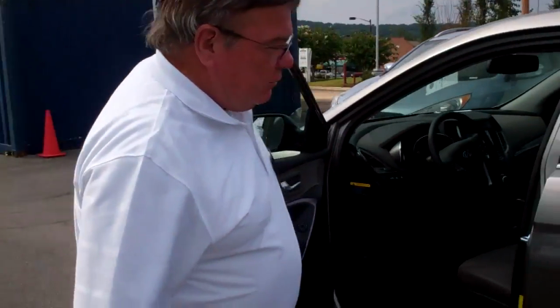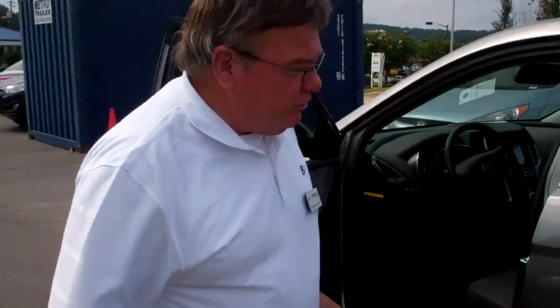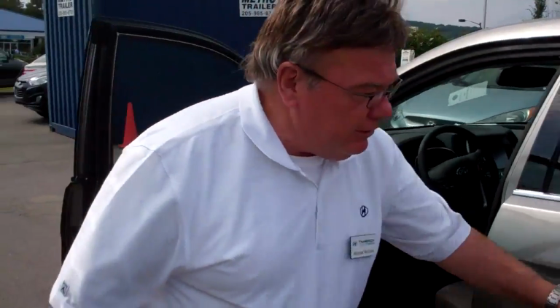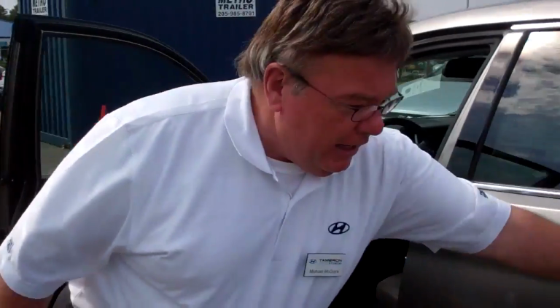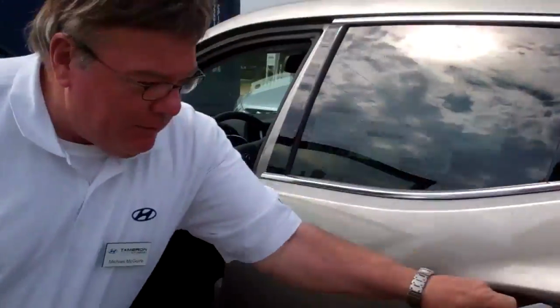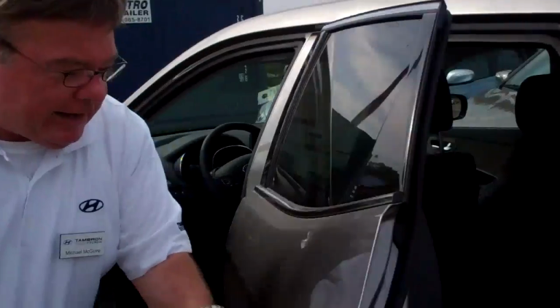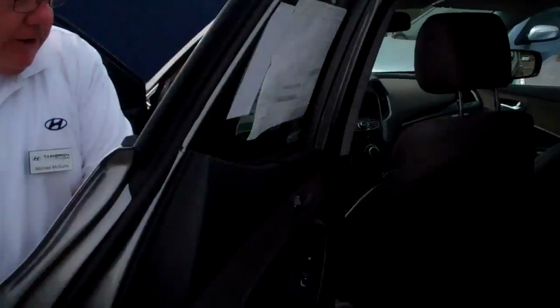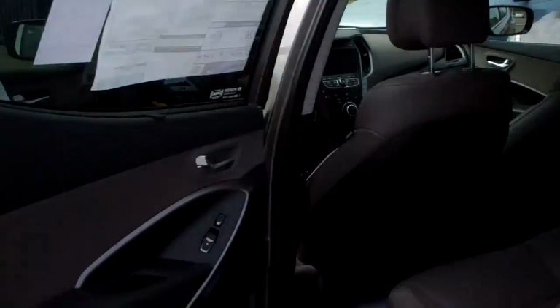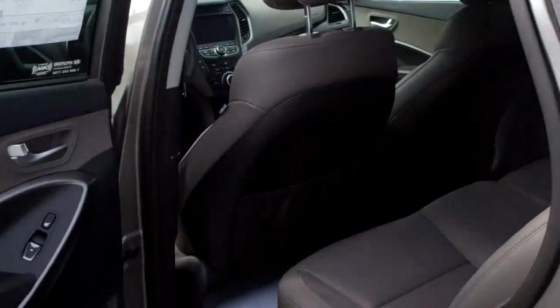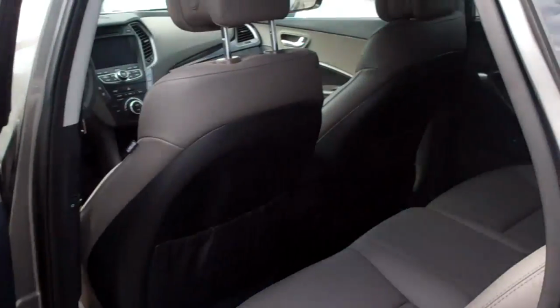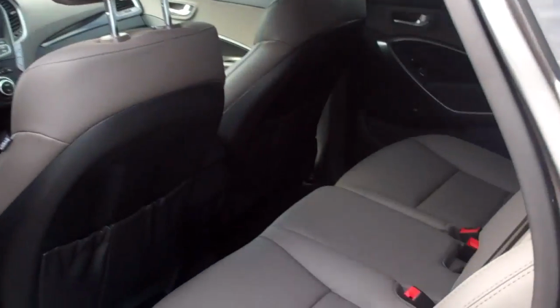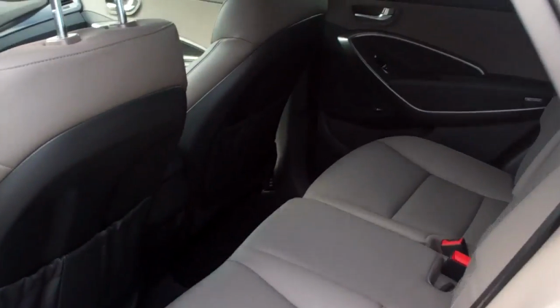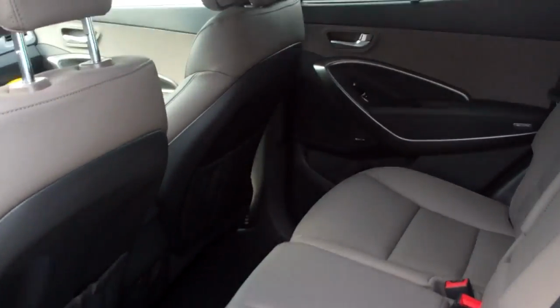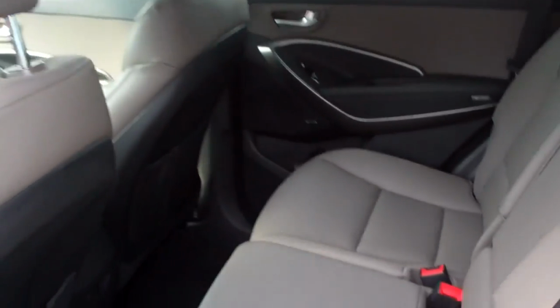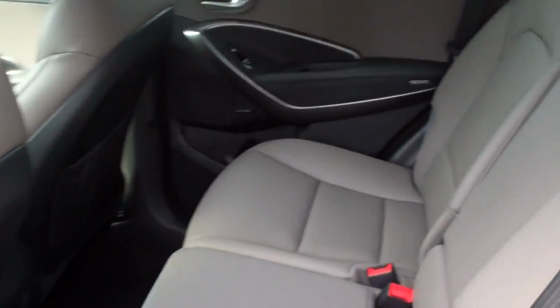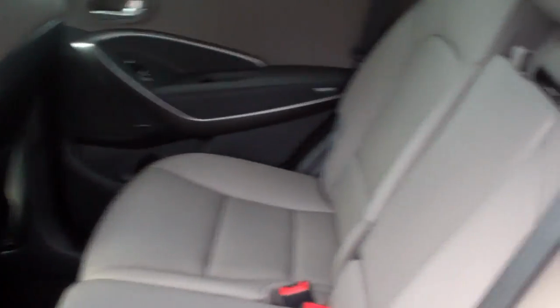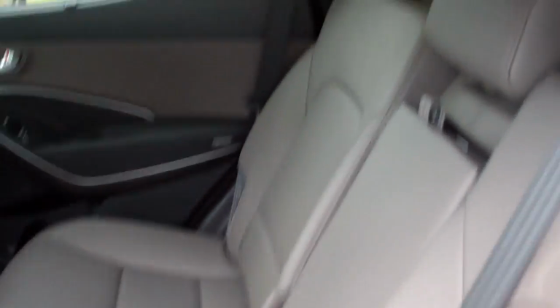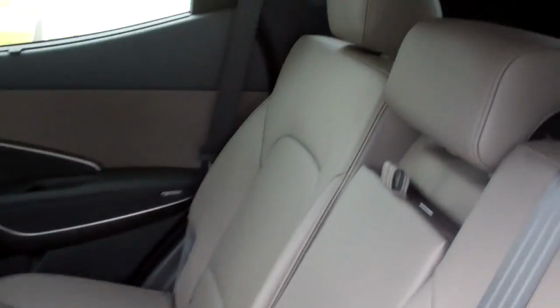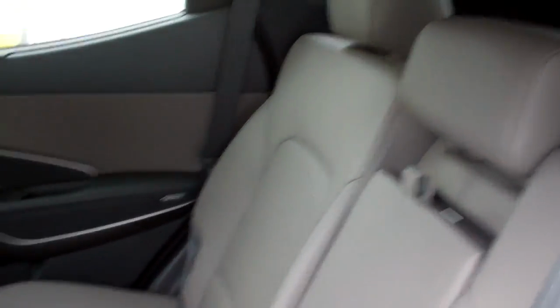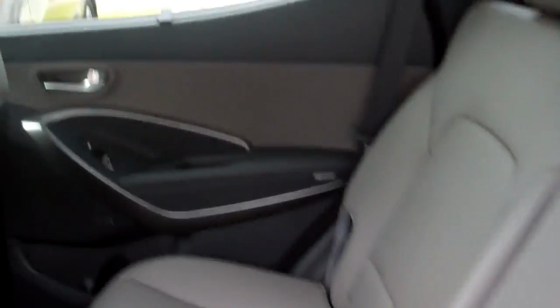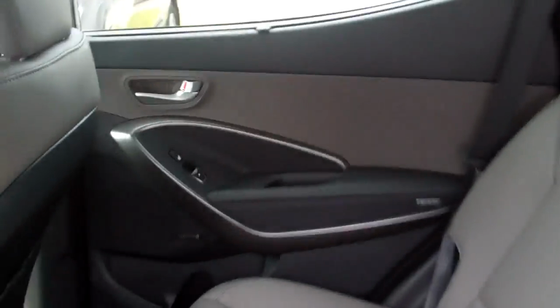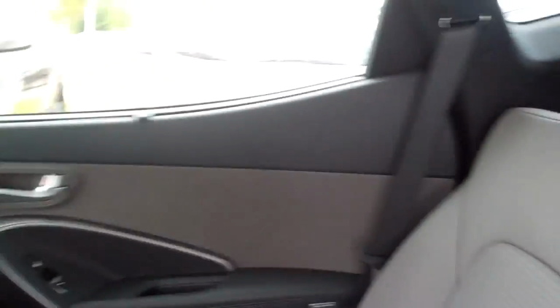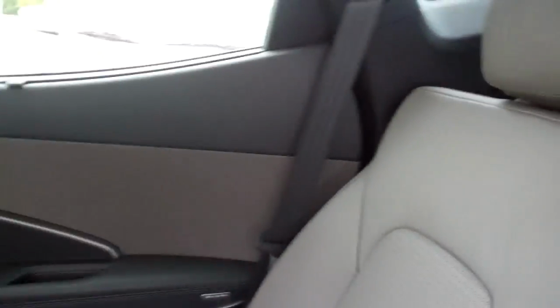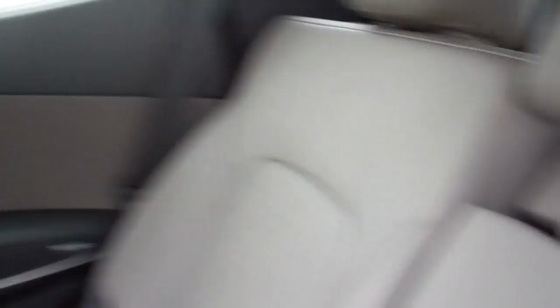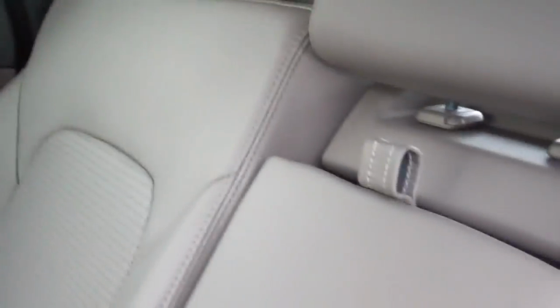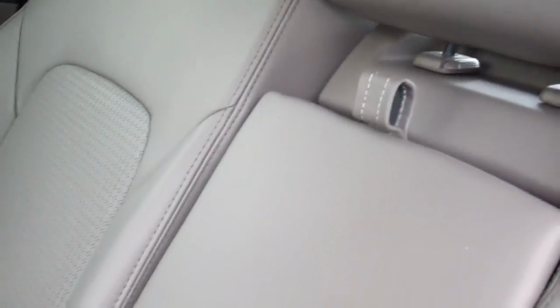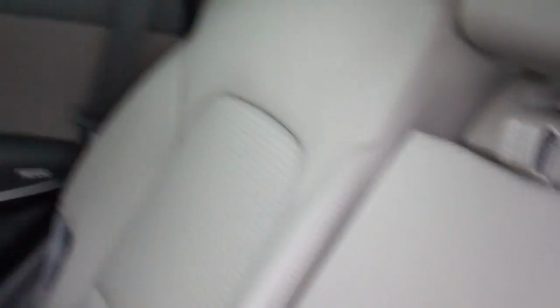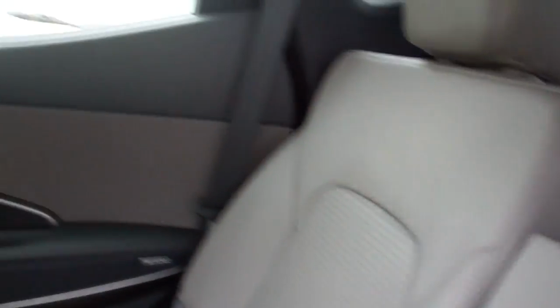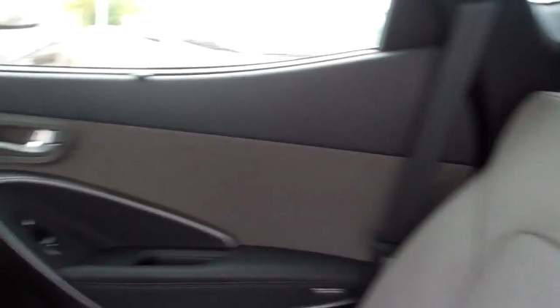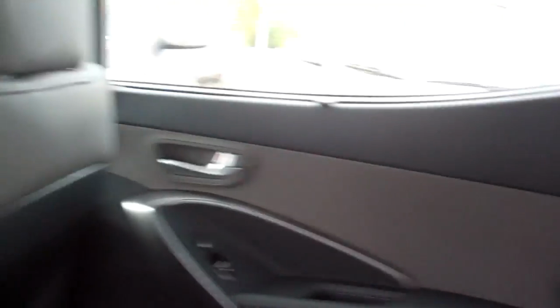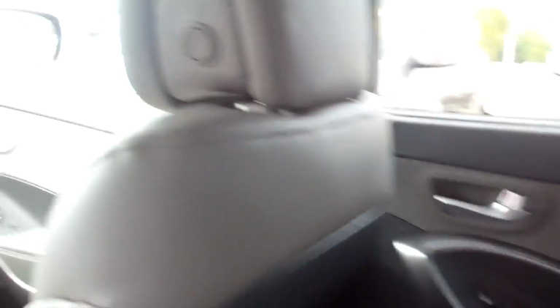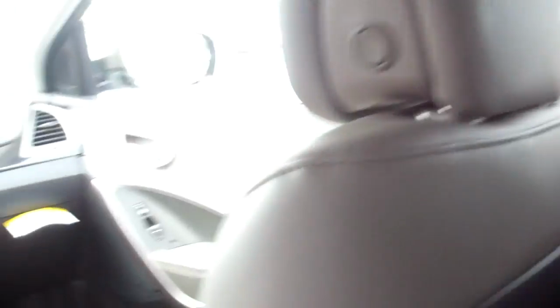I want to show you the back area, the rear seat area. This particular one also has leather — this is kind of a loaded-up Santa Fe.